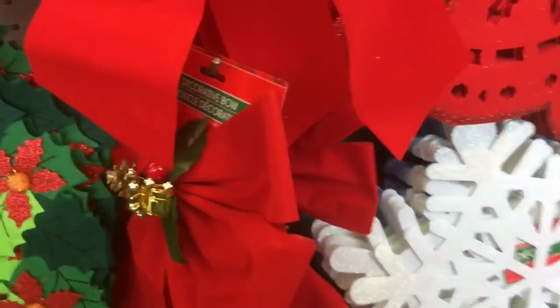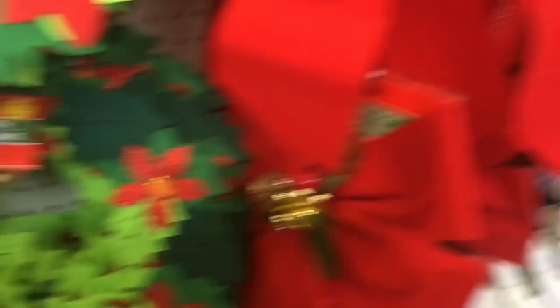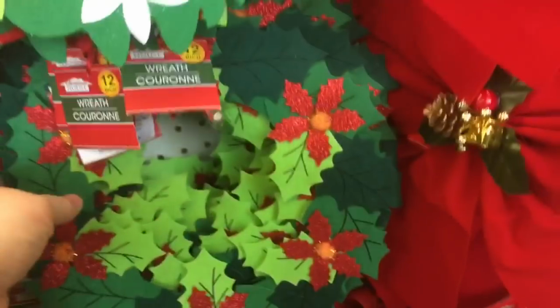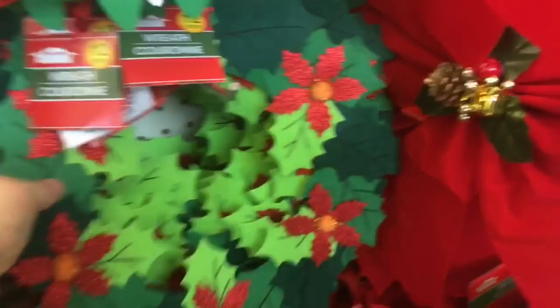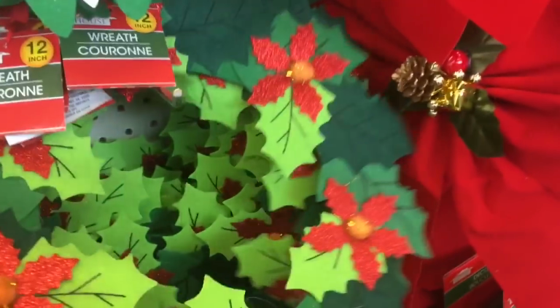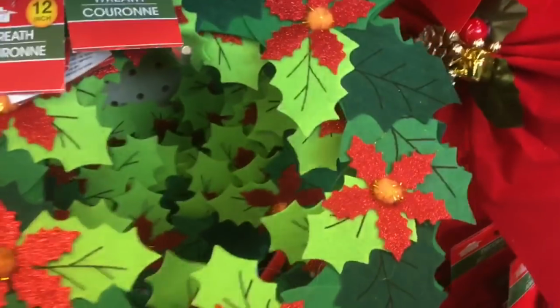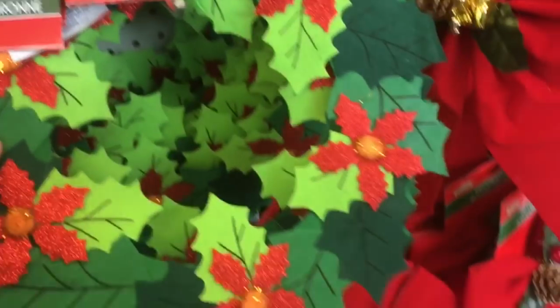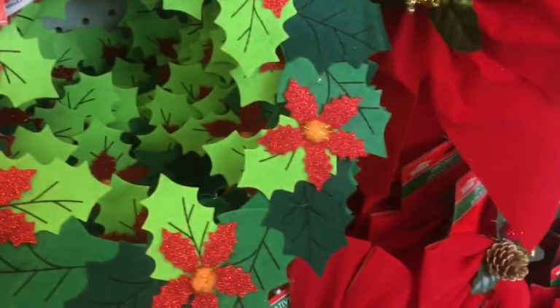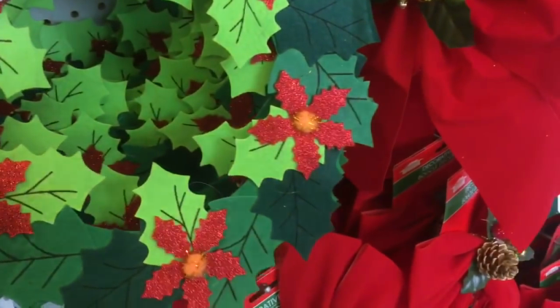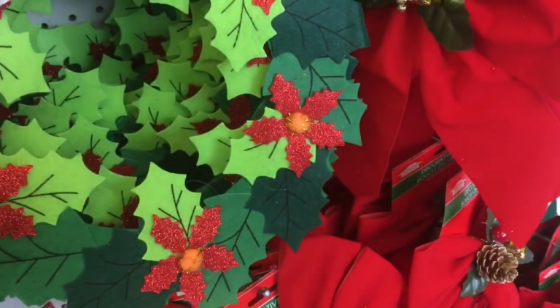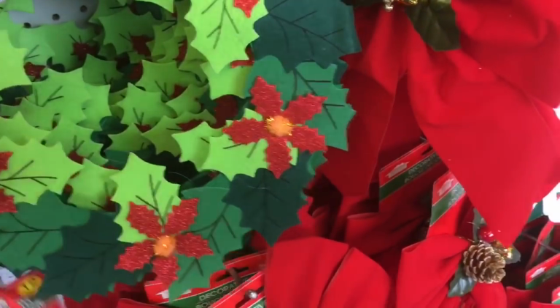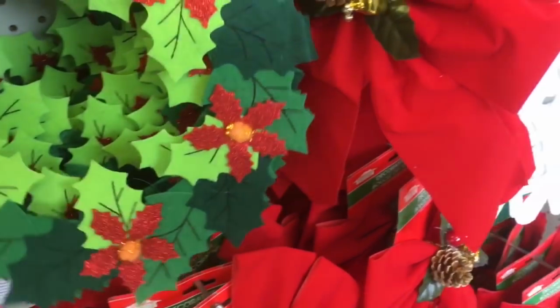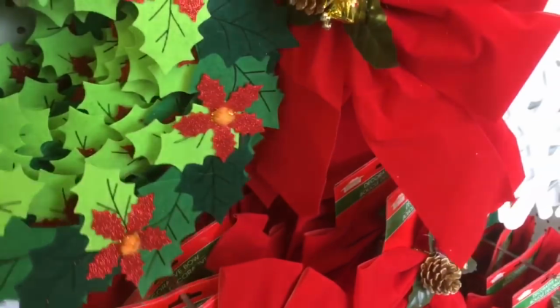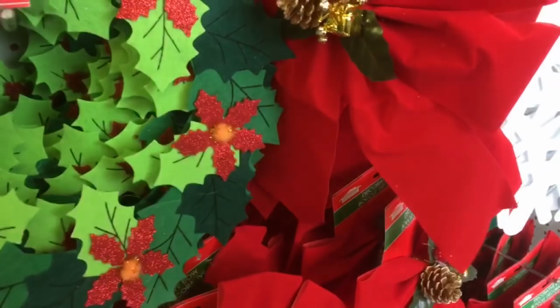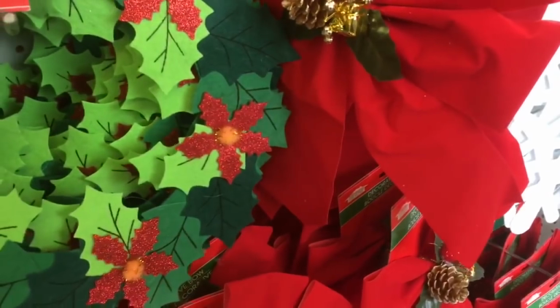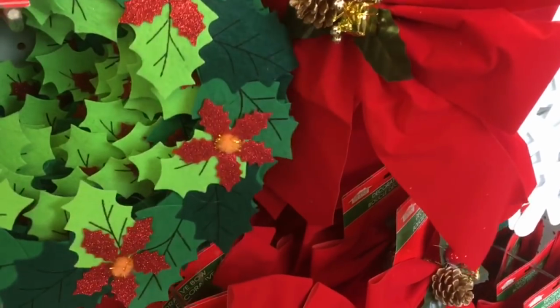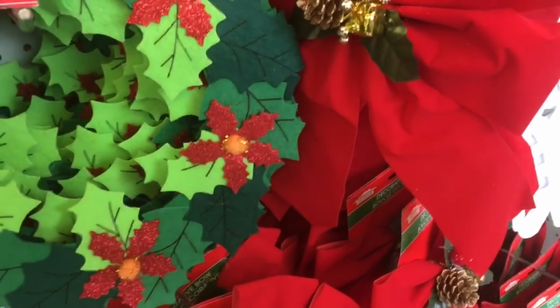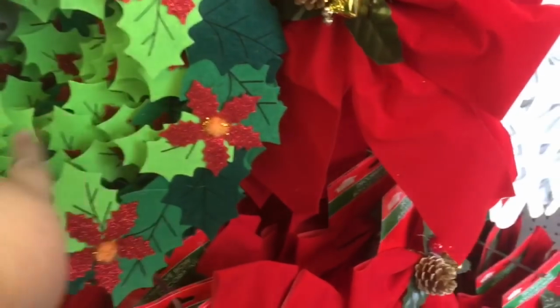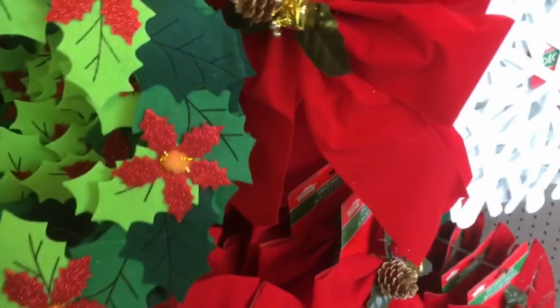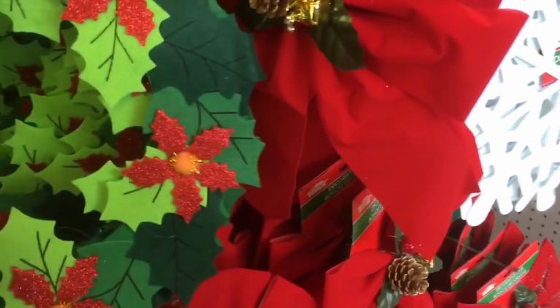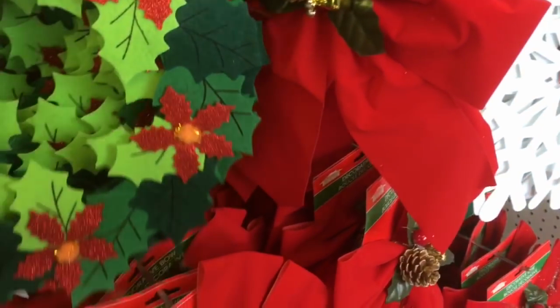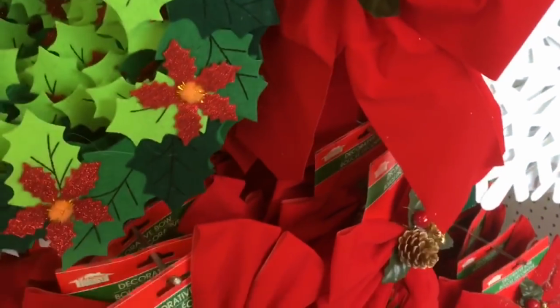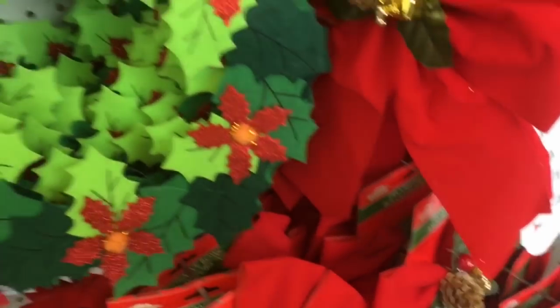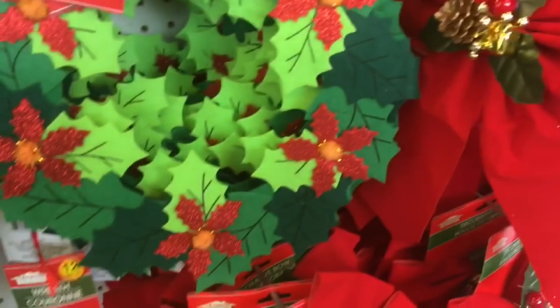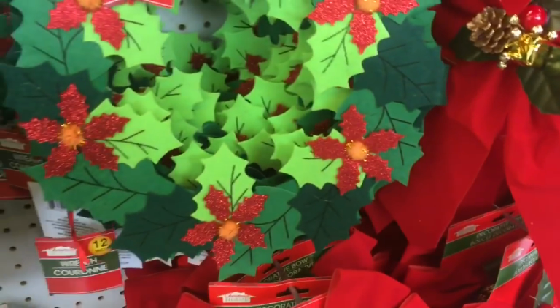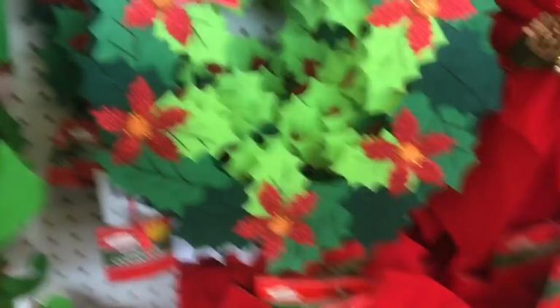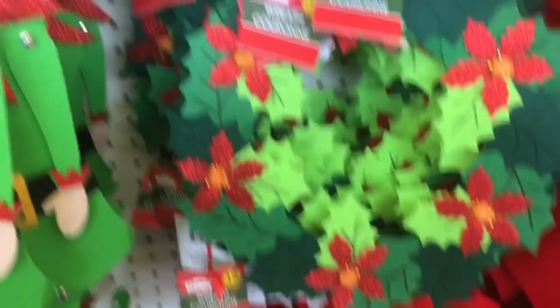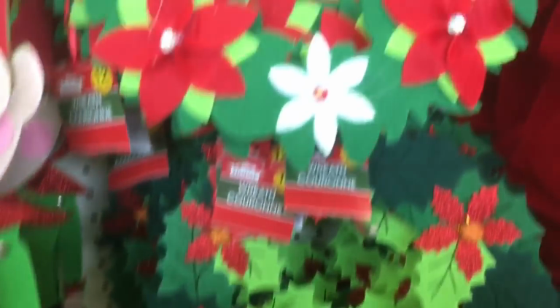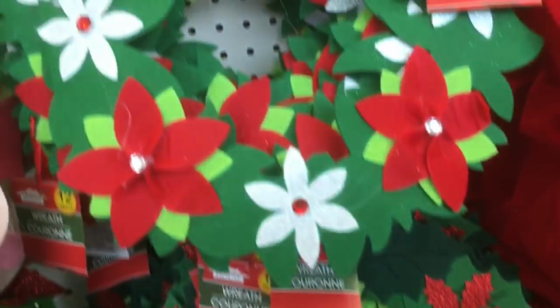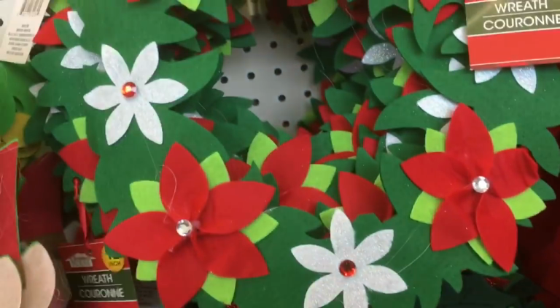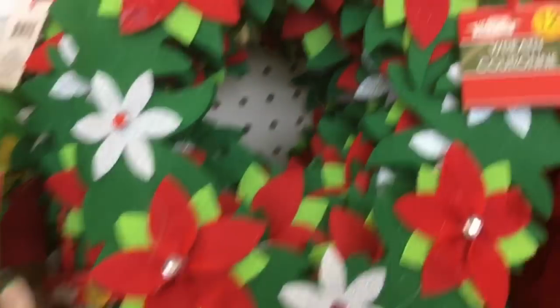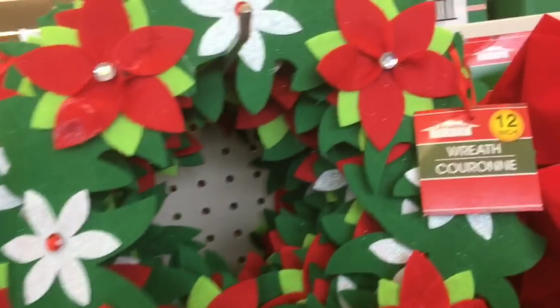Look how cute this is — I've never seen this before either. Did I have this one last year? I don't know, maybe. But we definitely have this guy.